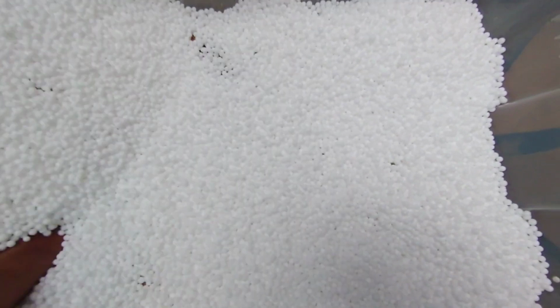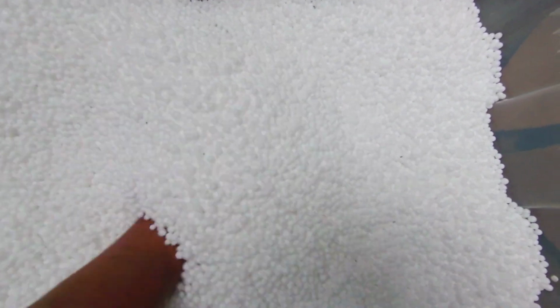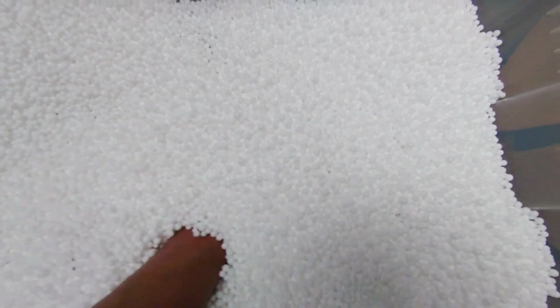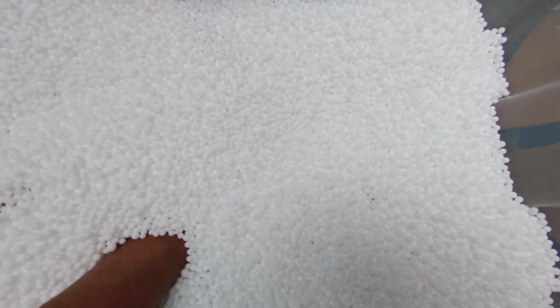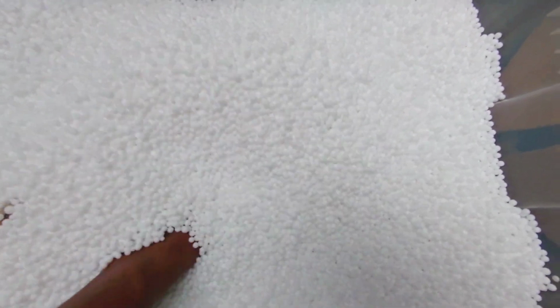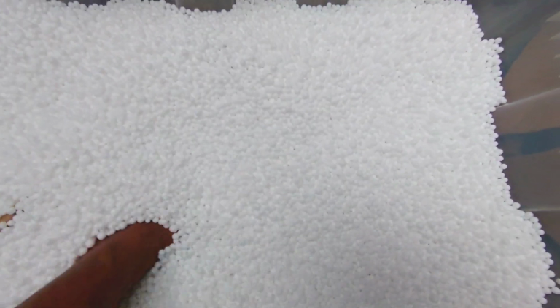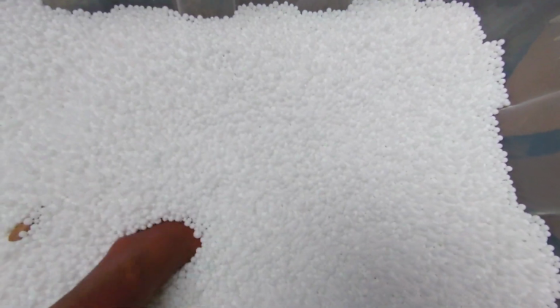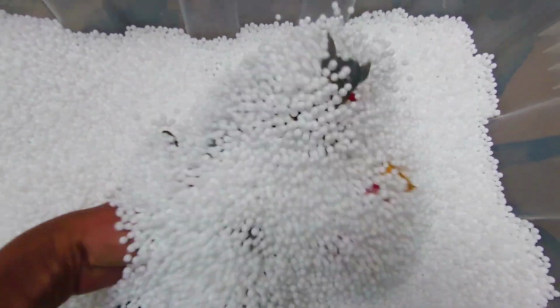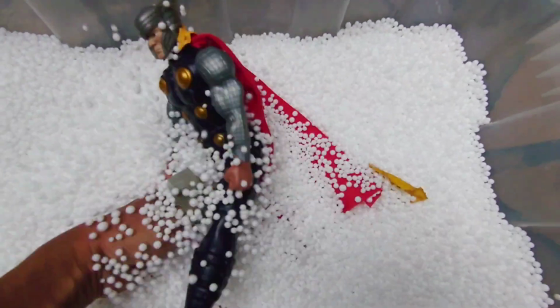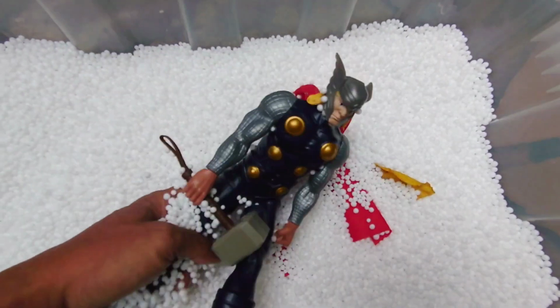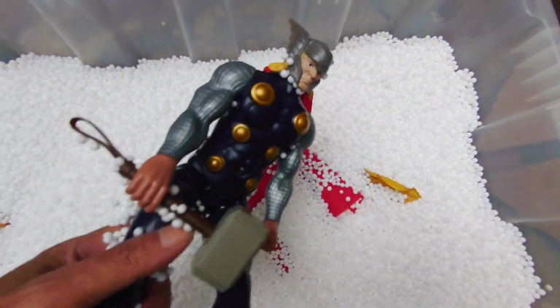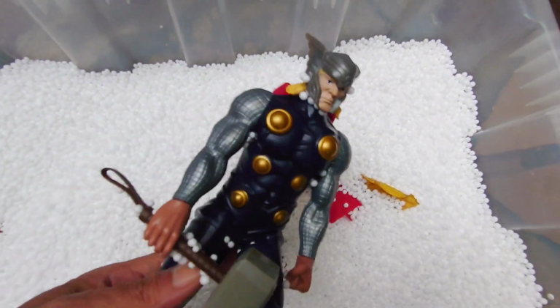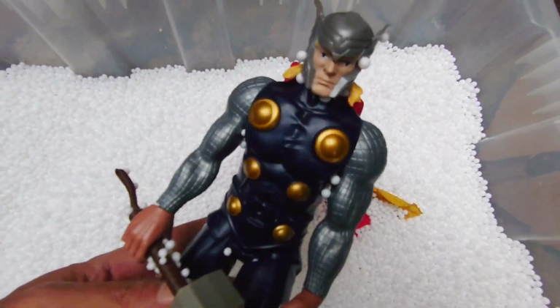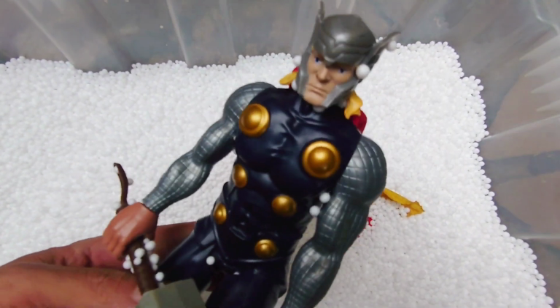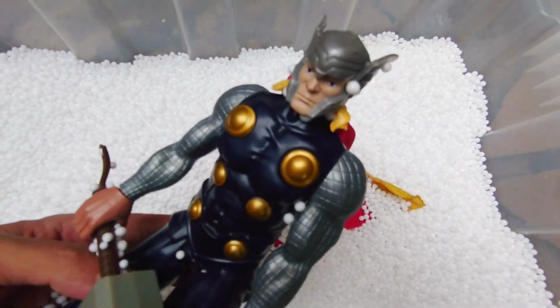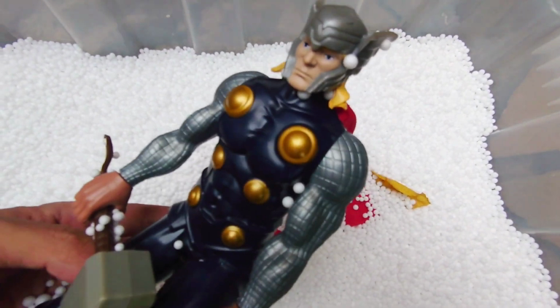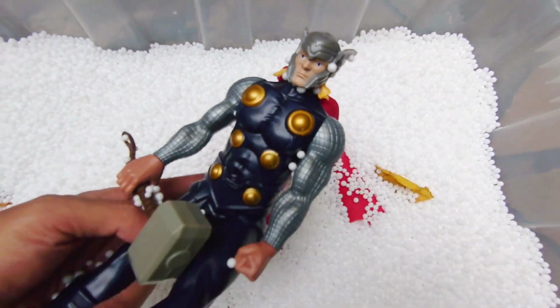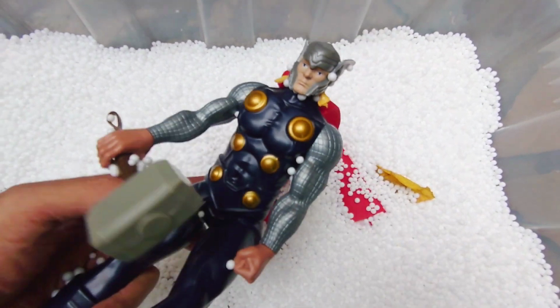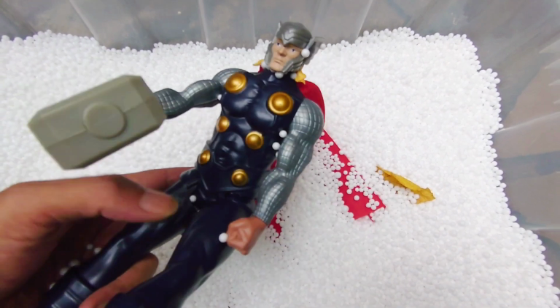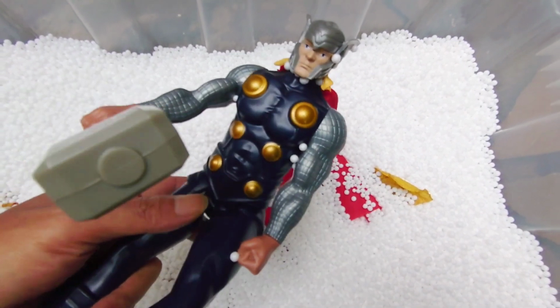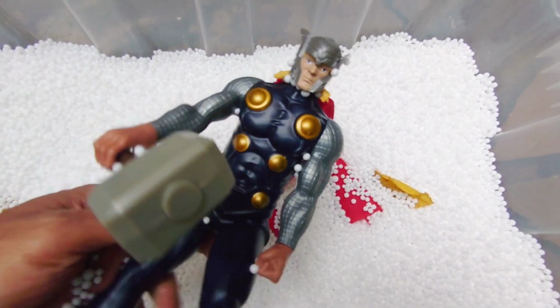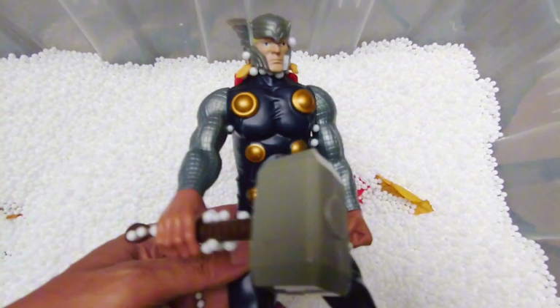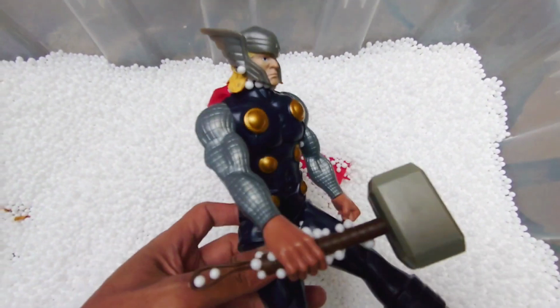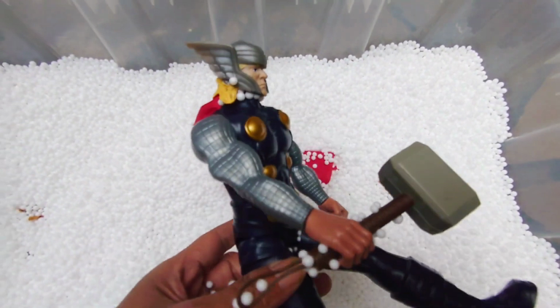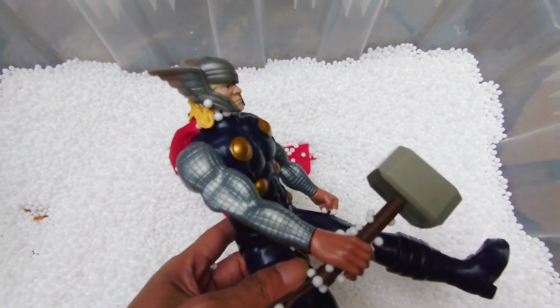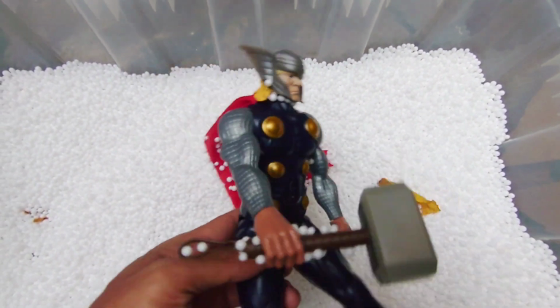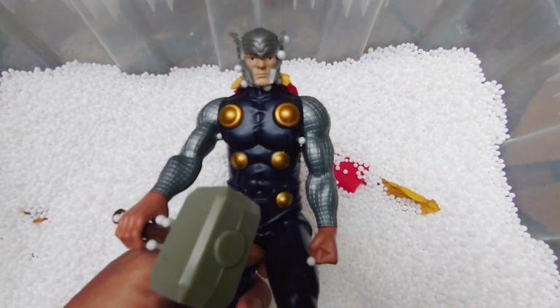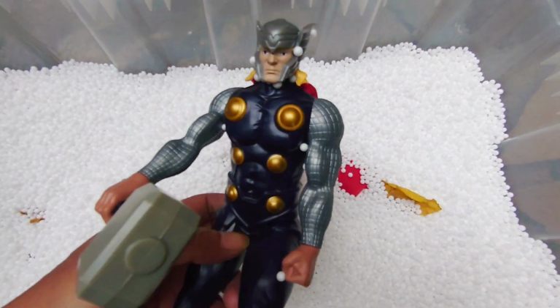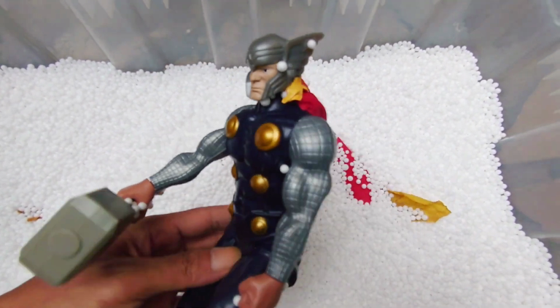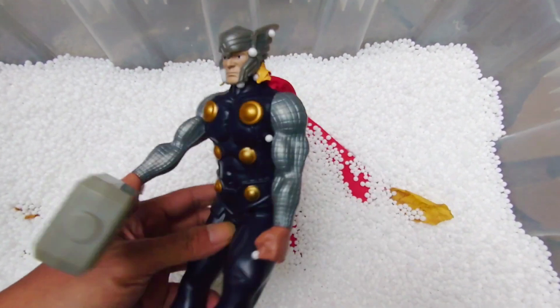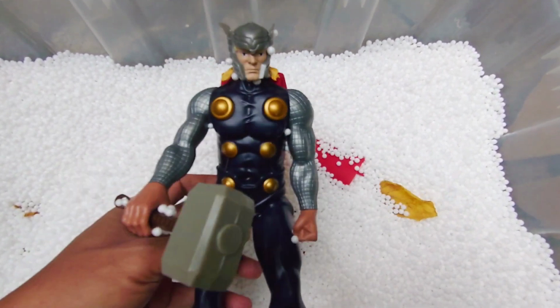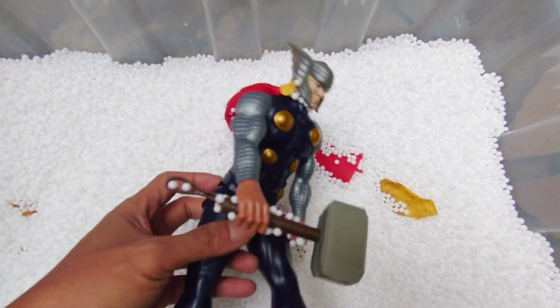We found action figure Thor! Thor guys — very cool, very nice. Okay!